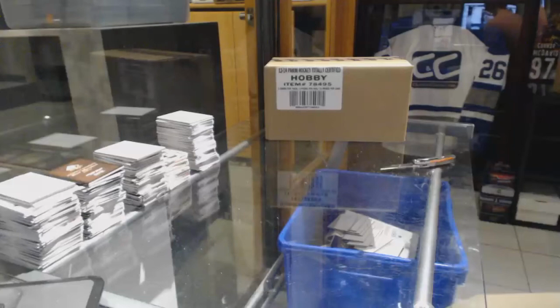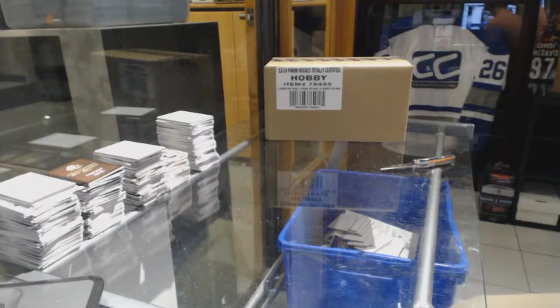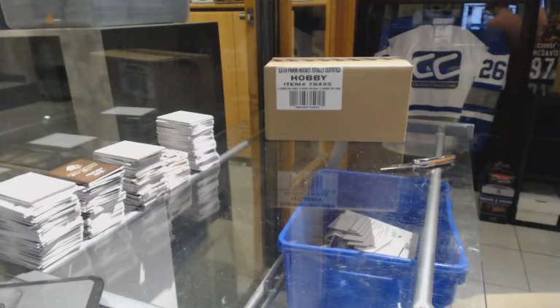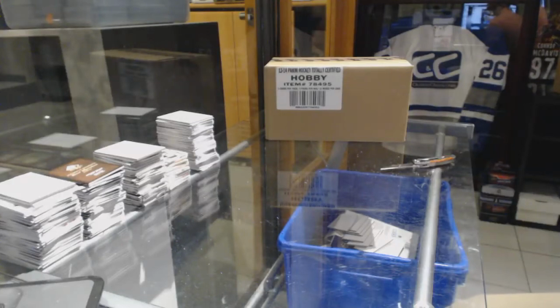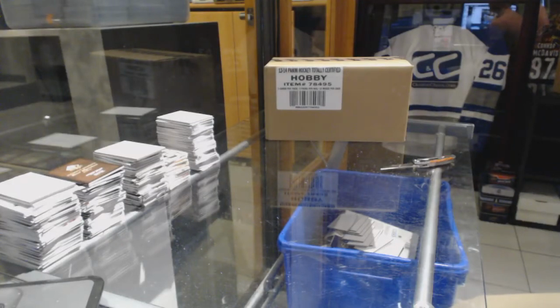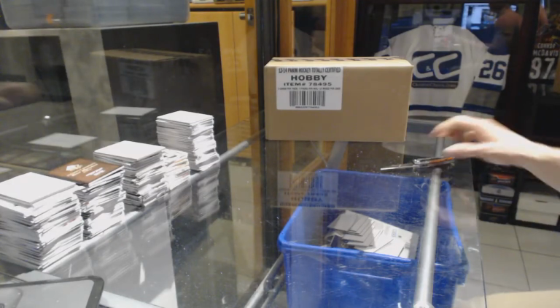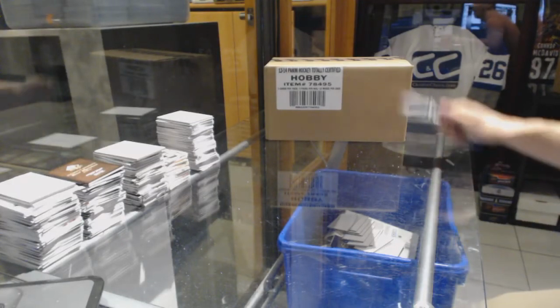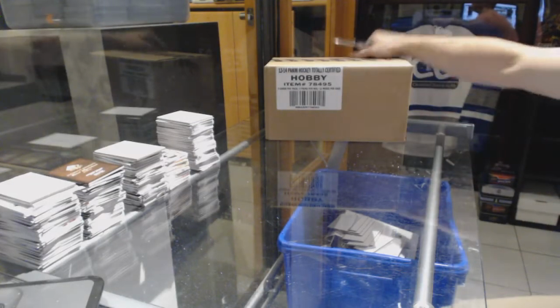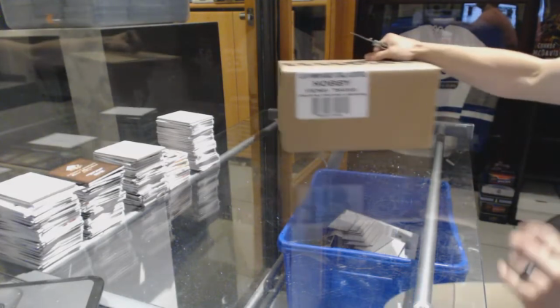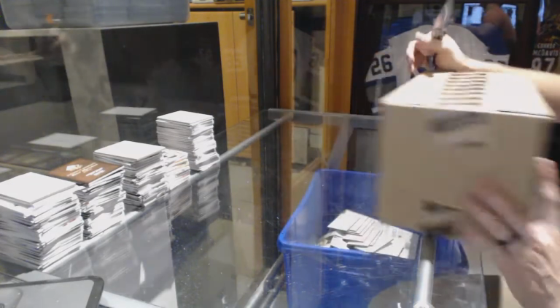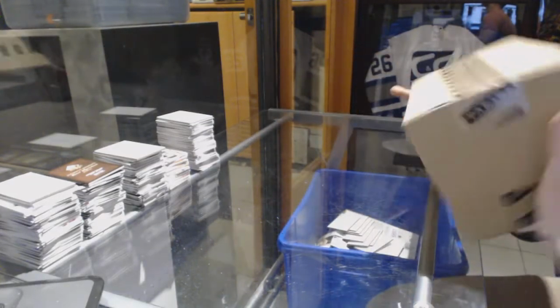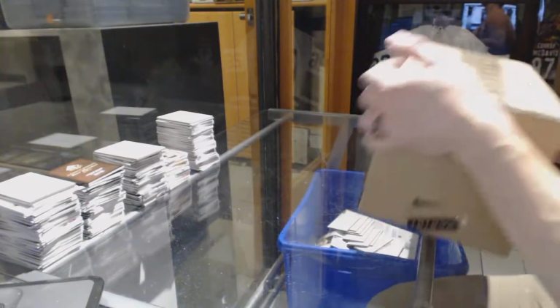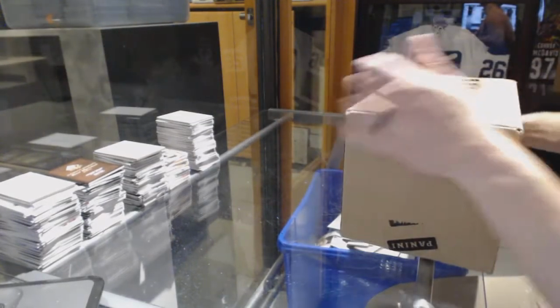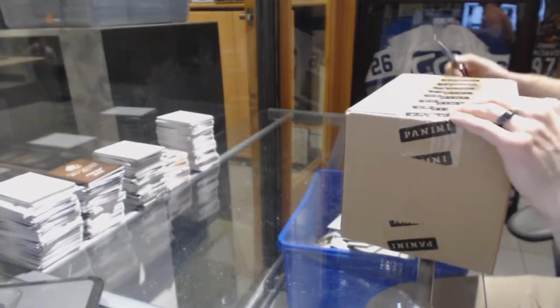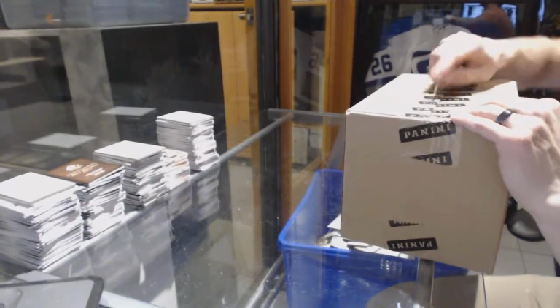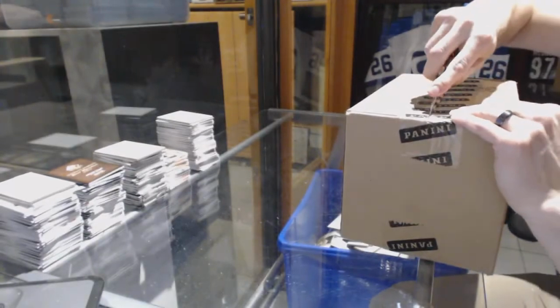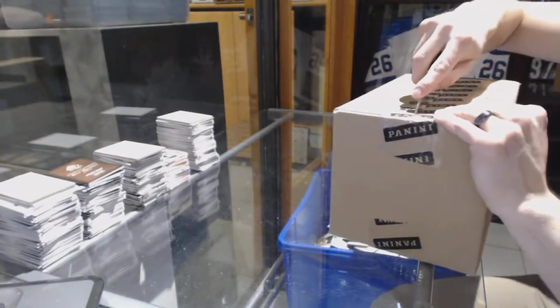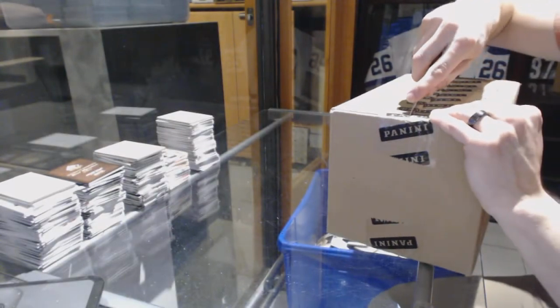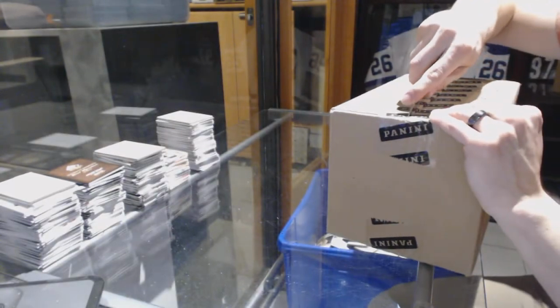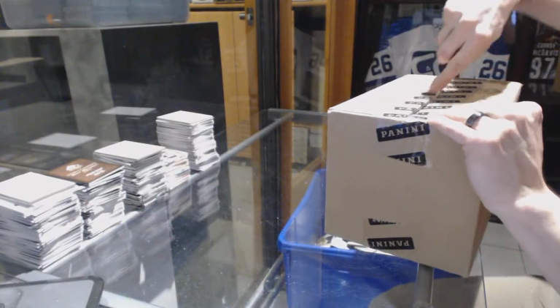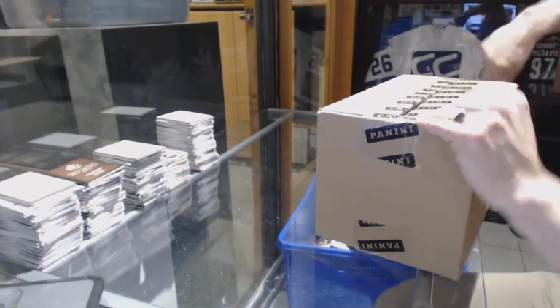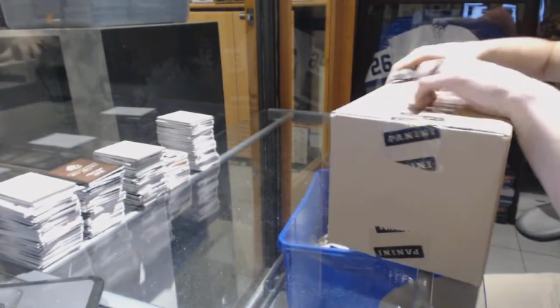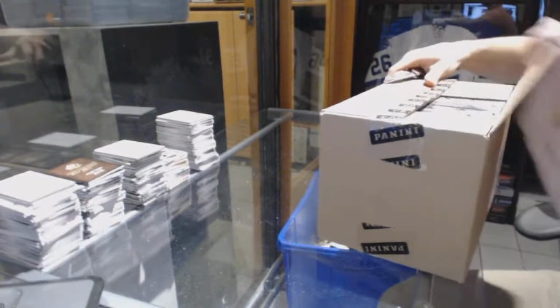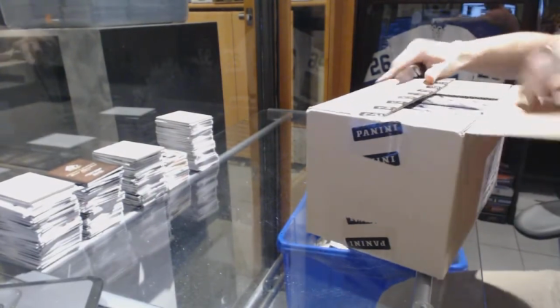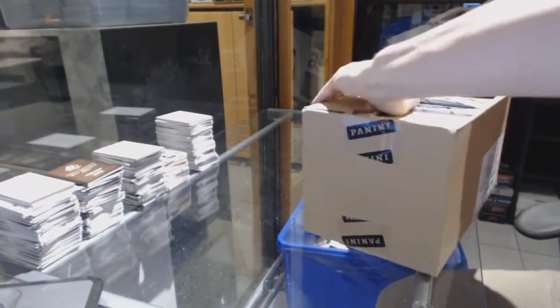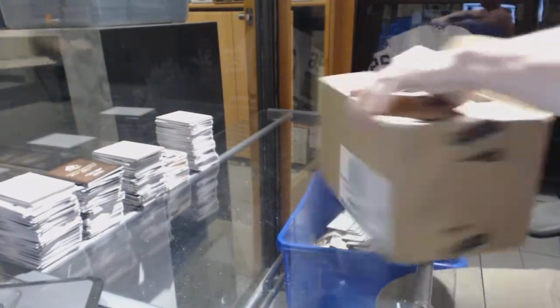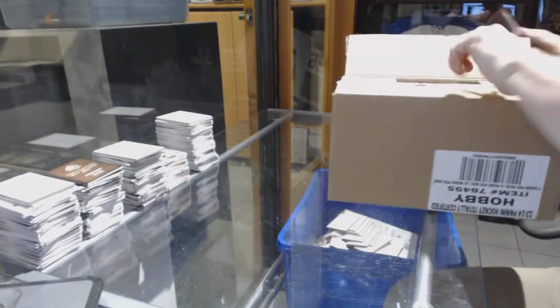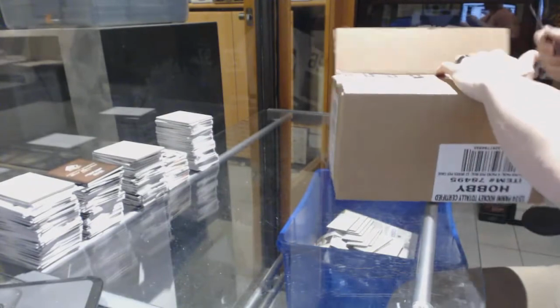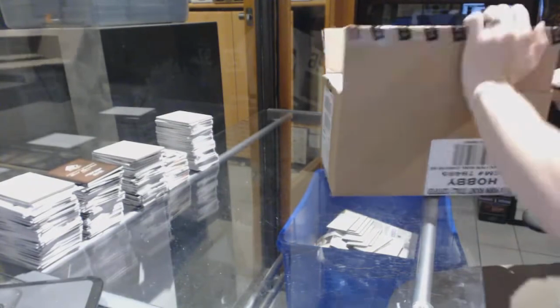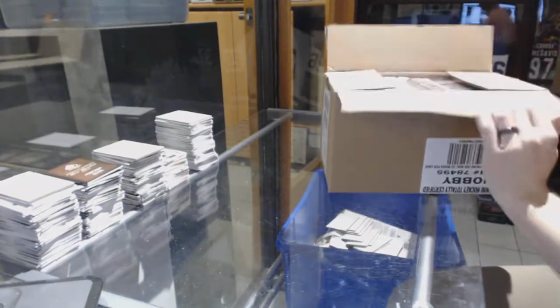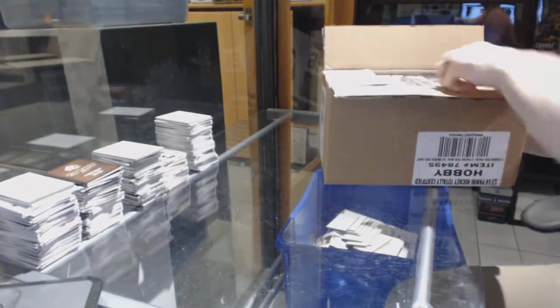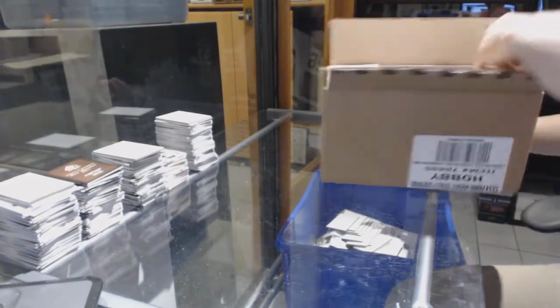Here we go, CNC group rig number 65 — 14, 13, 14 — totally certified 12 box case break.